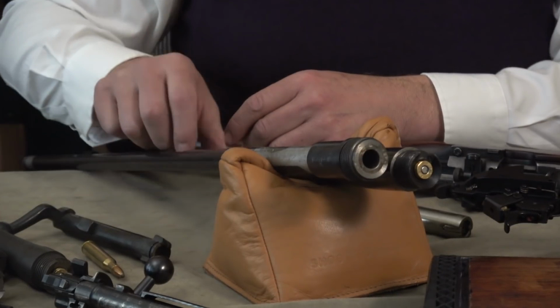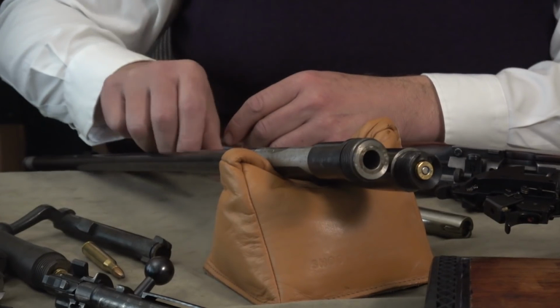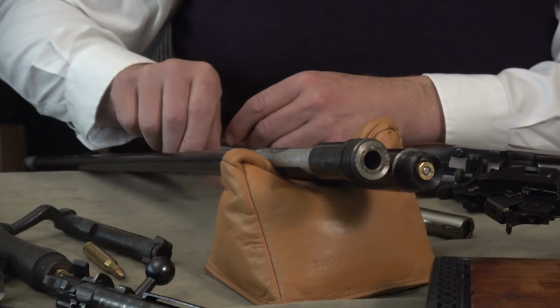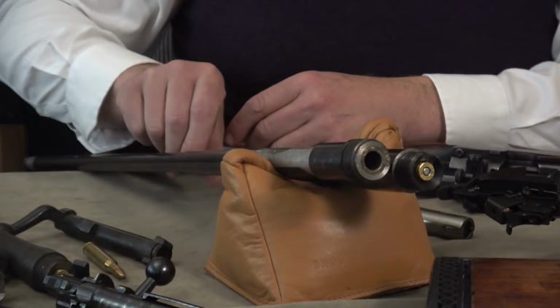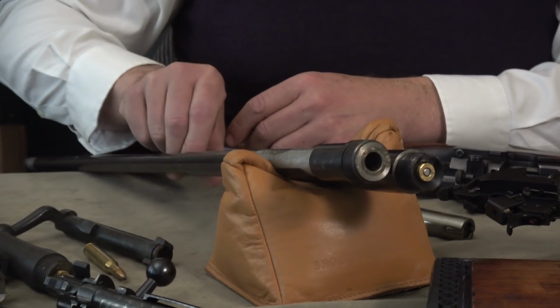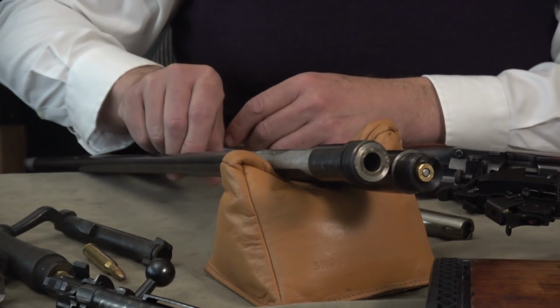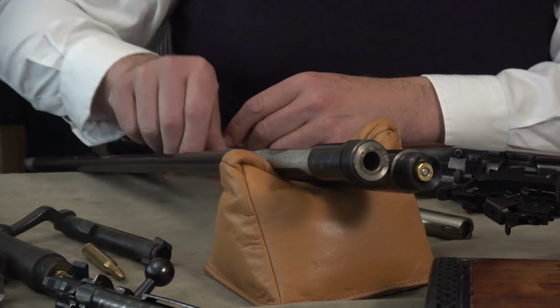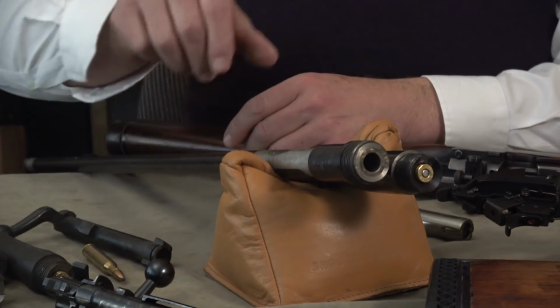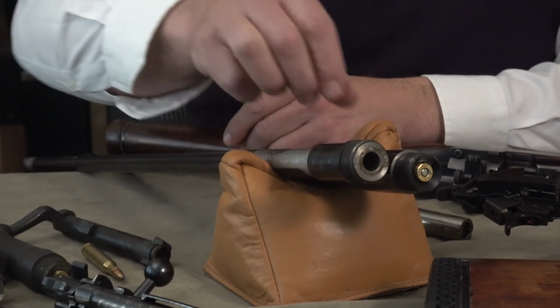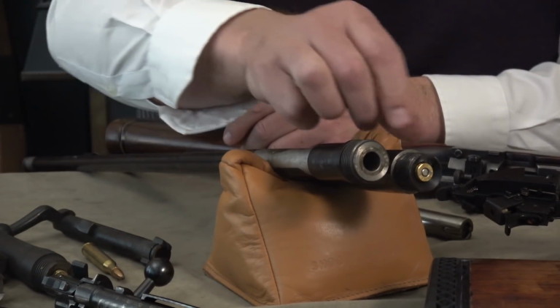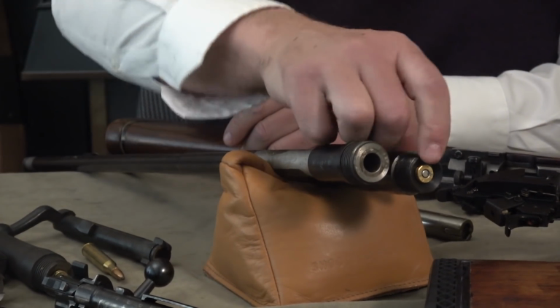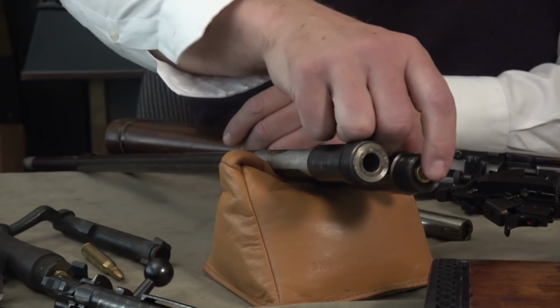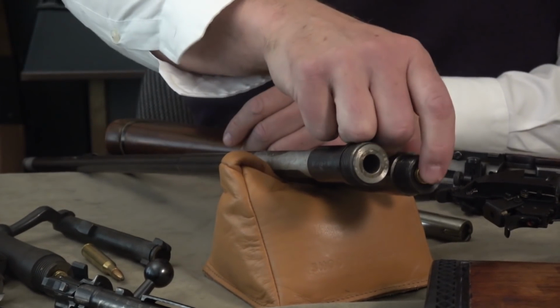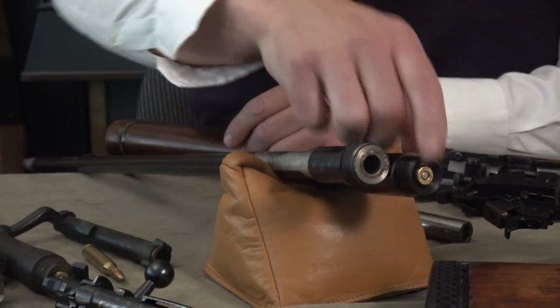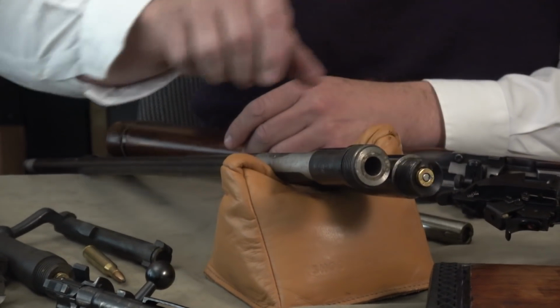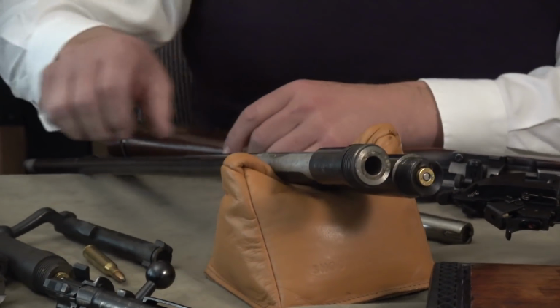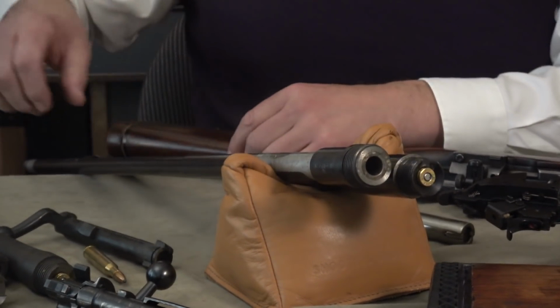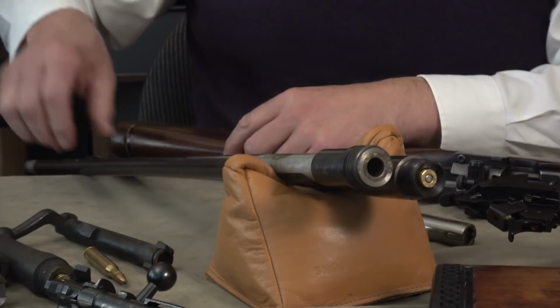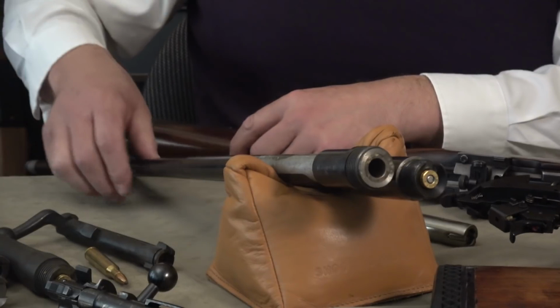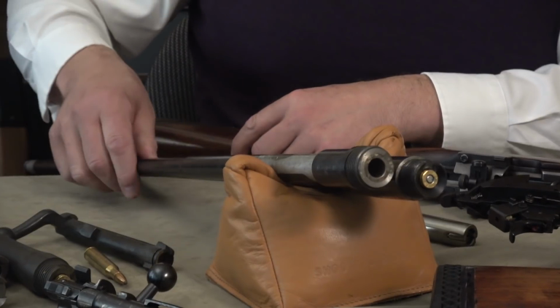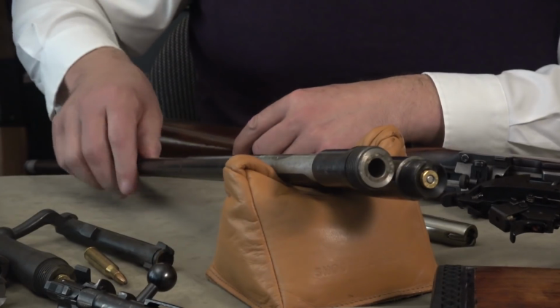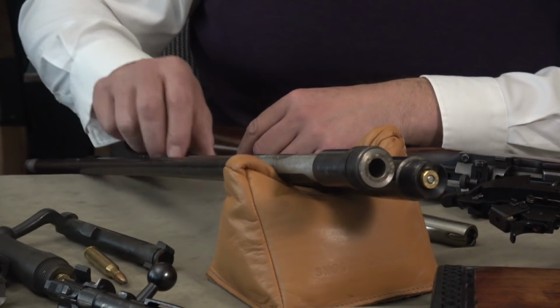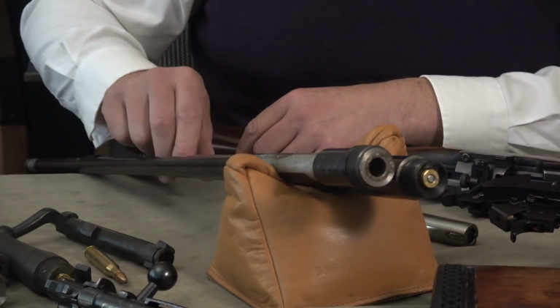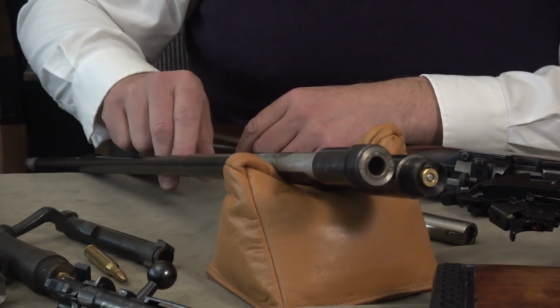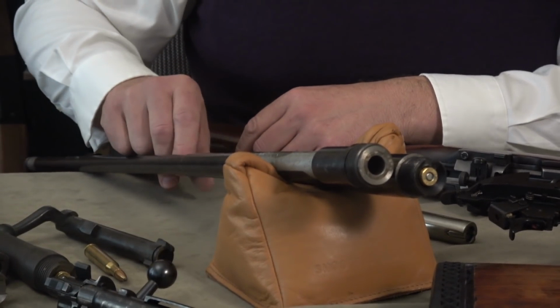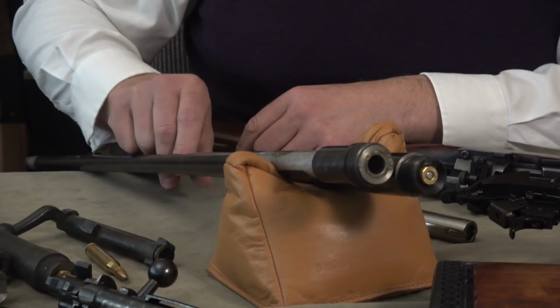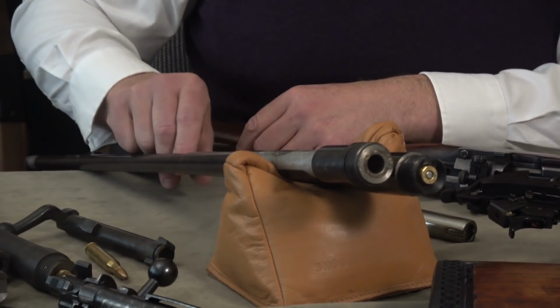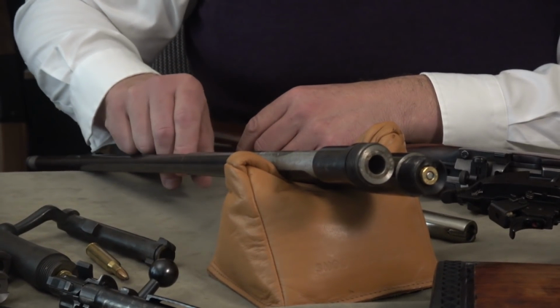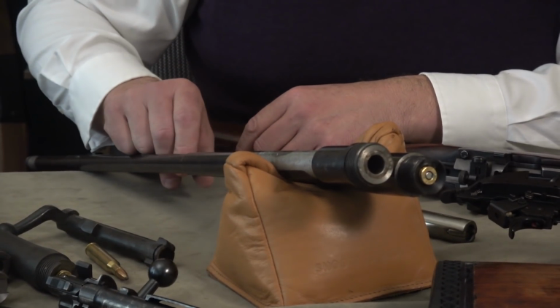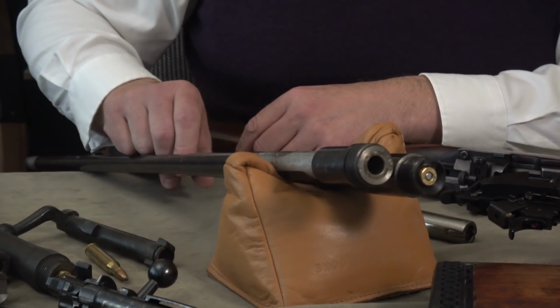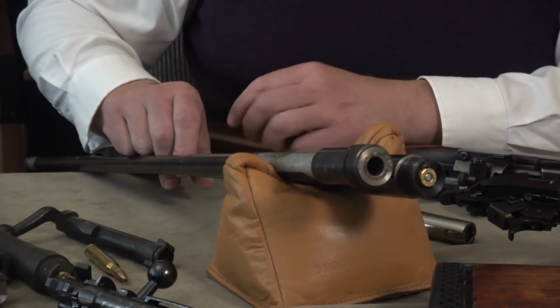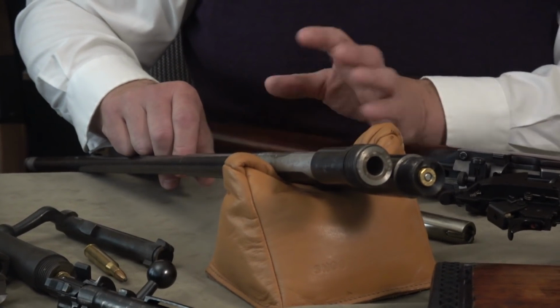One of the ideas I was told is that feeding is much better with a cone breech because the bullet can skip off the cone and find its way into the chamber. Of course, that means since you're going deeper into the shank of the barrel, you have to make the extractor cut.